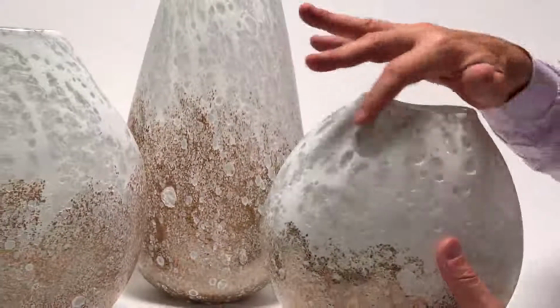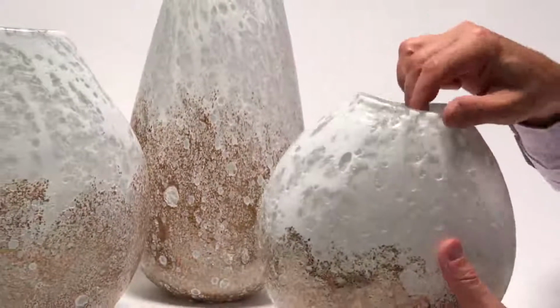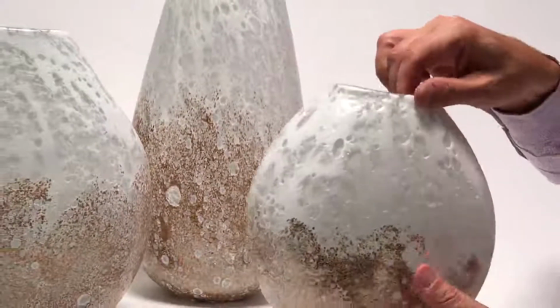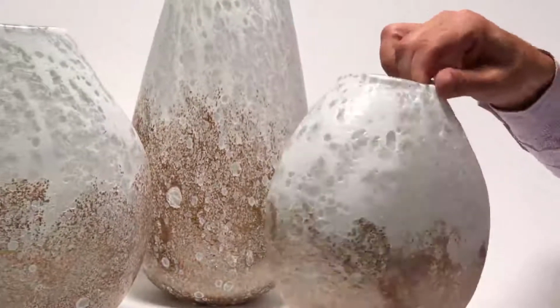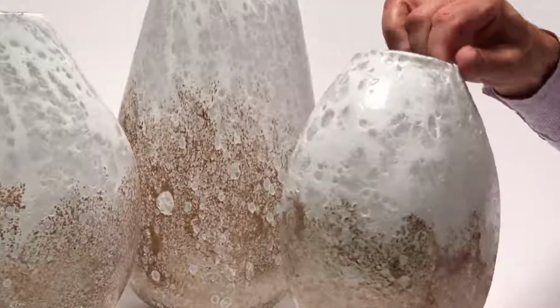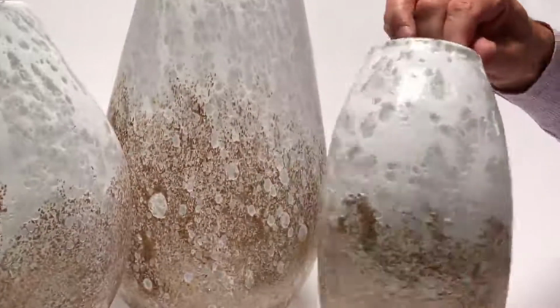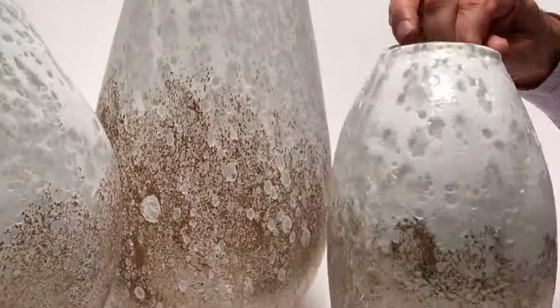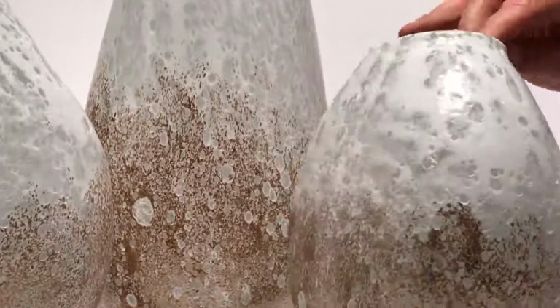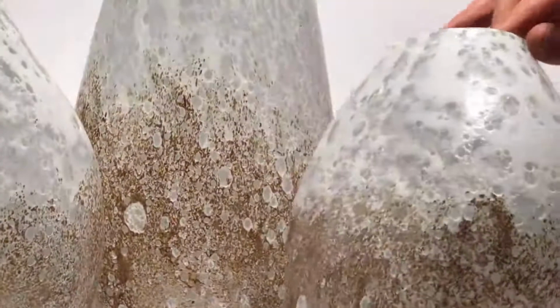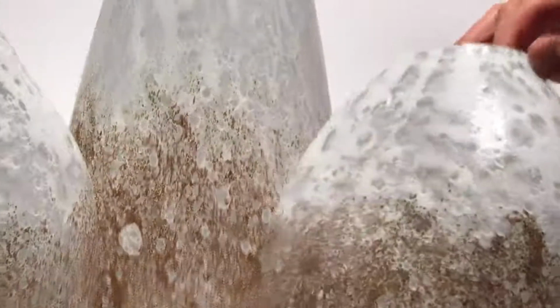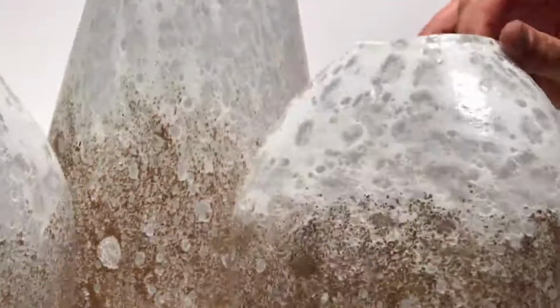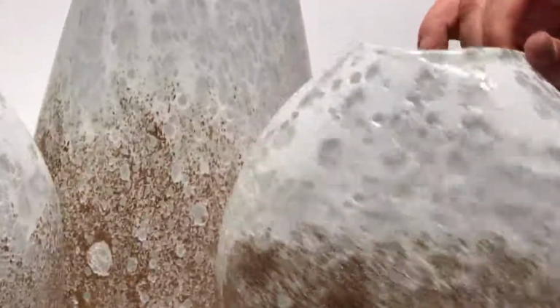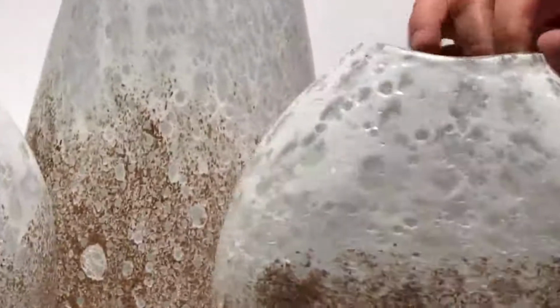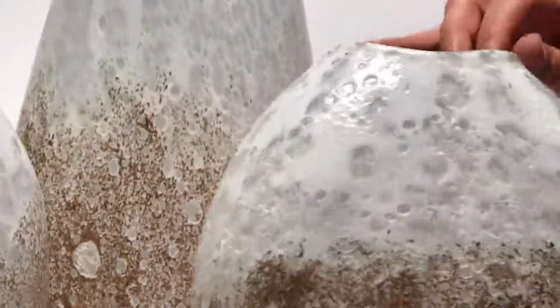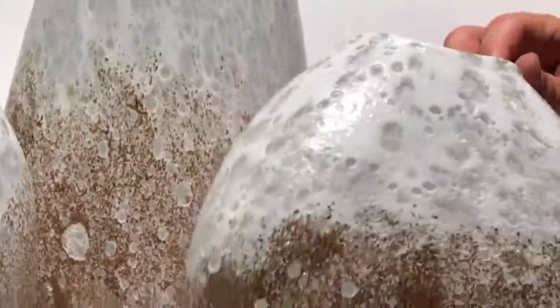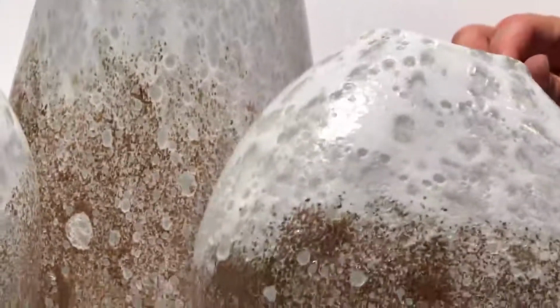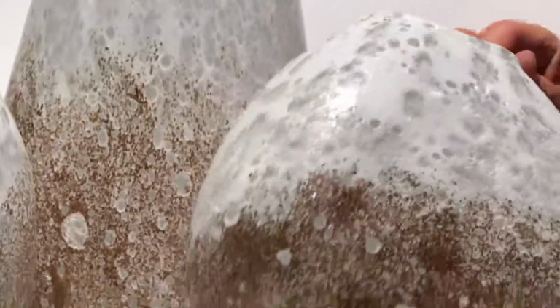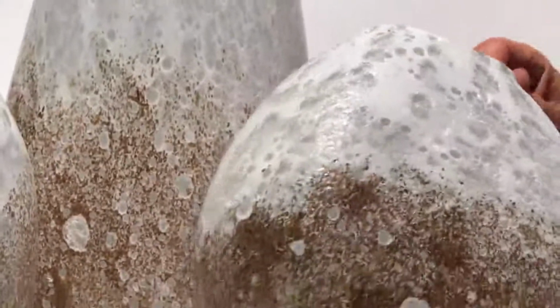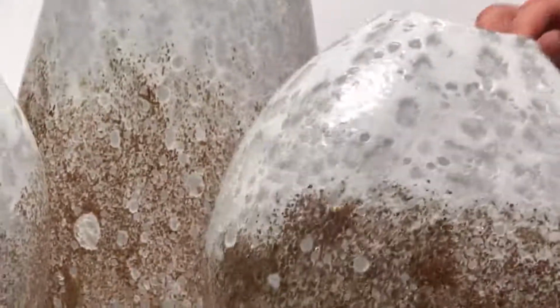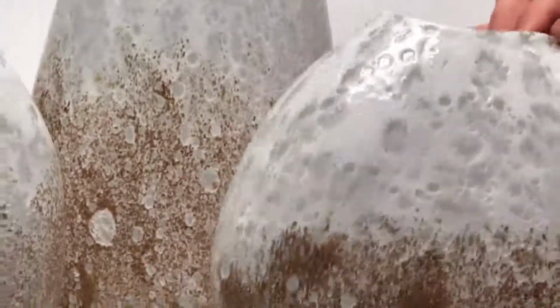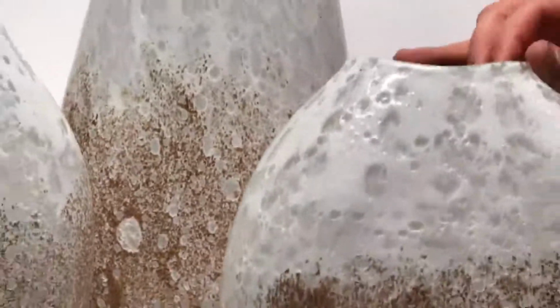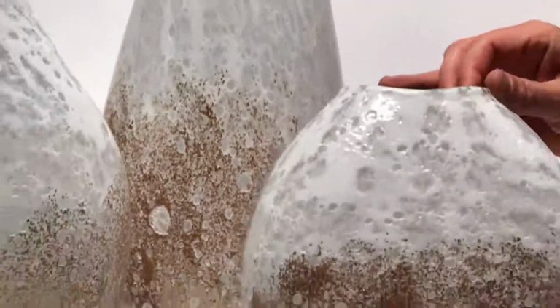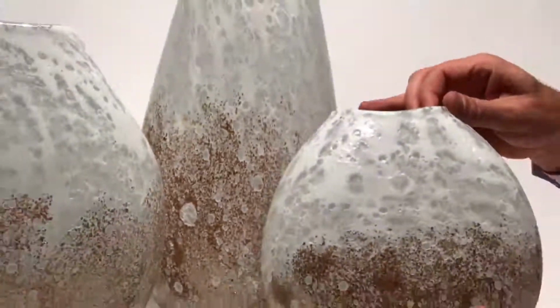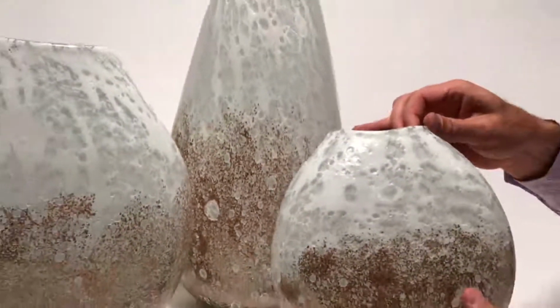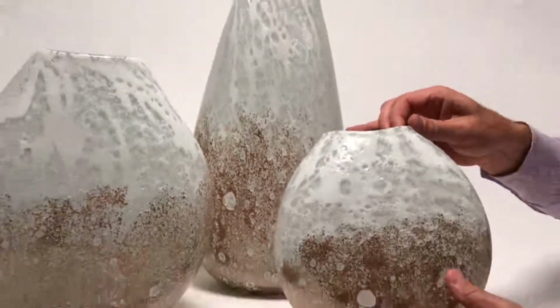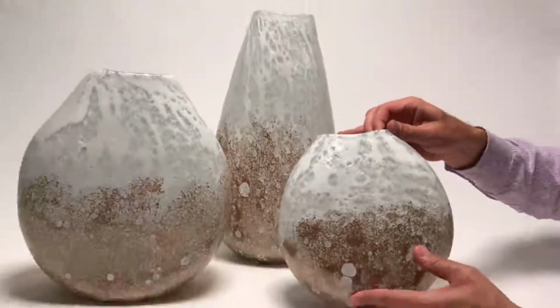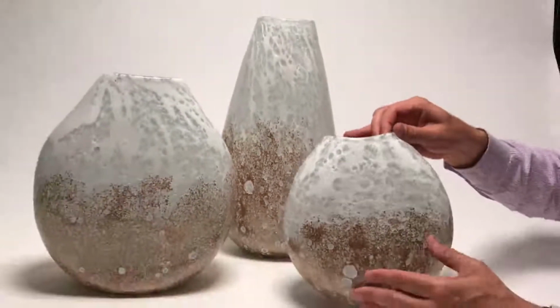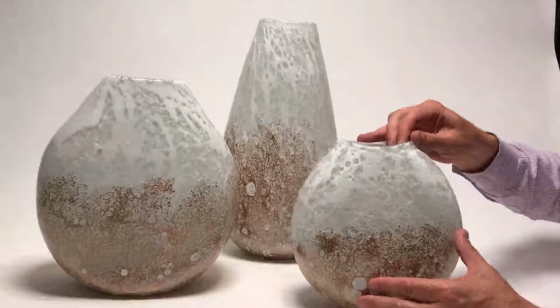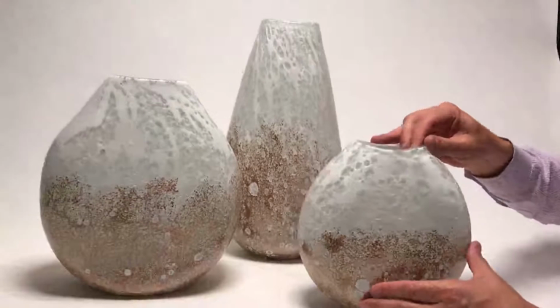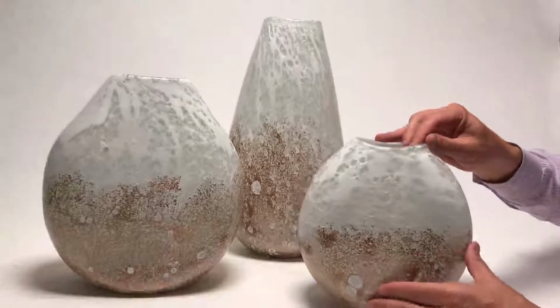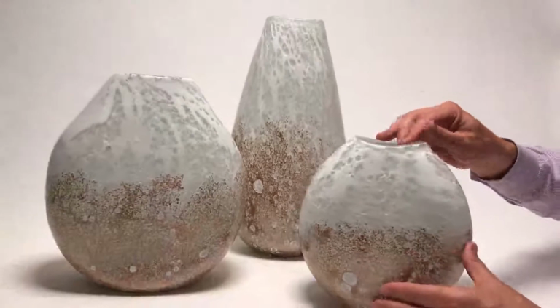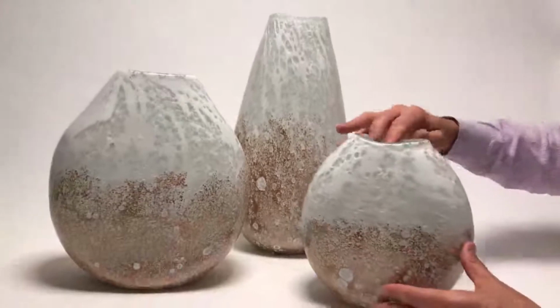The different glazing effect means each one of these is going to be its own design. They almost should be signed by the glass artisan, because each piece will be different.